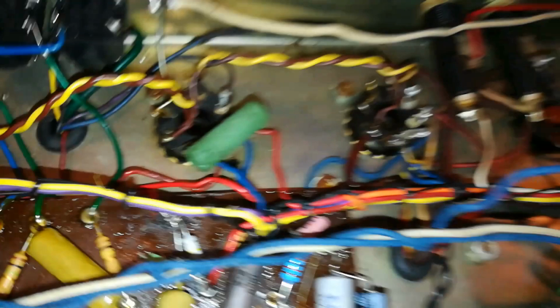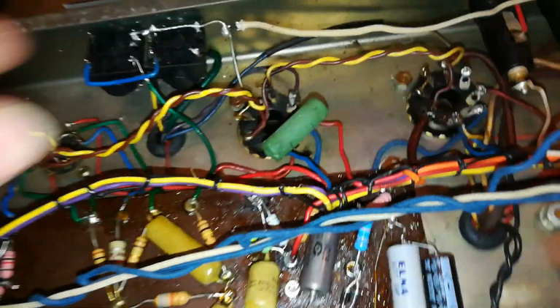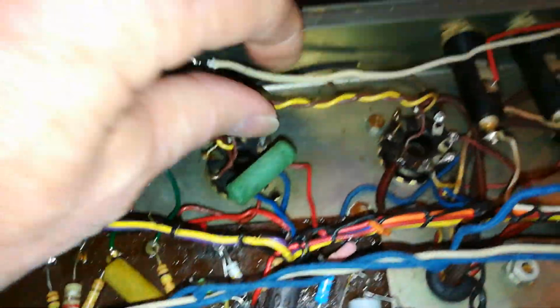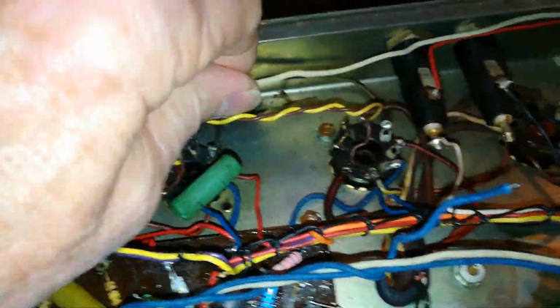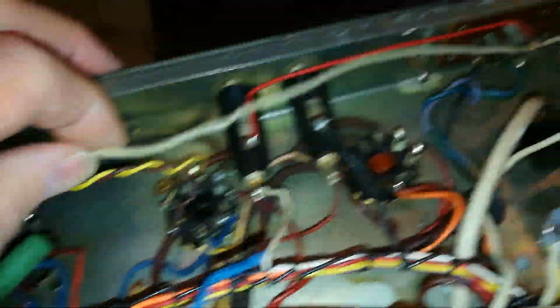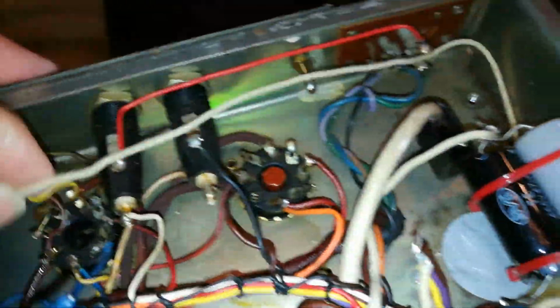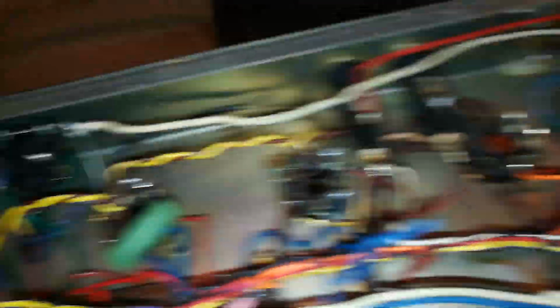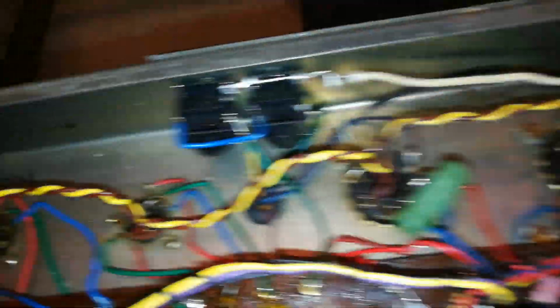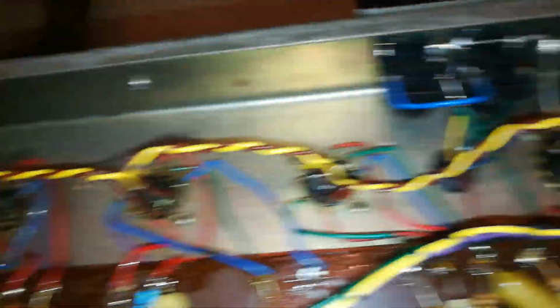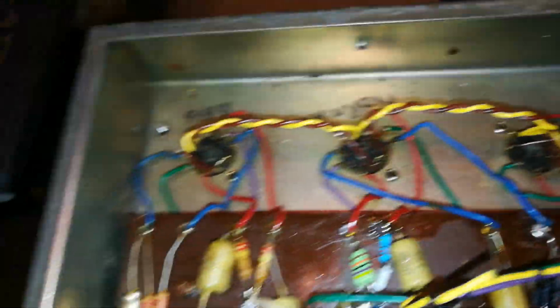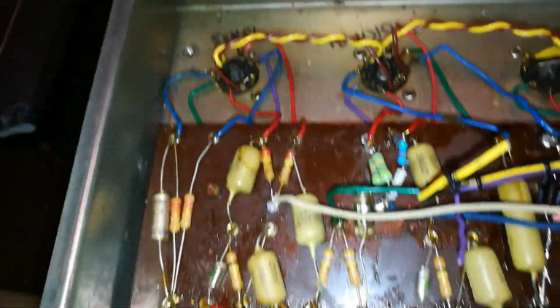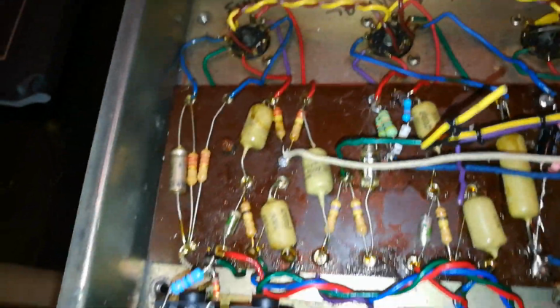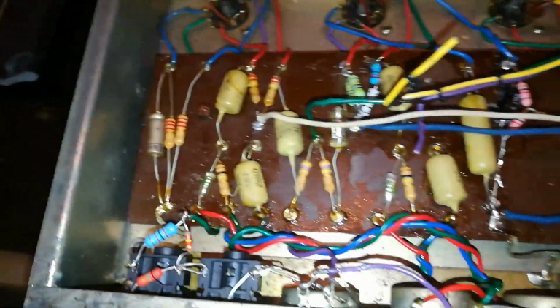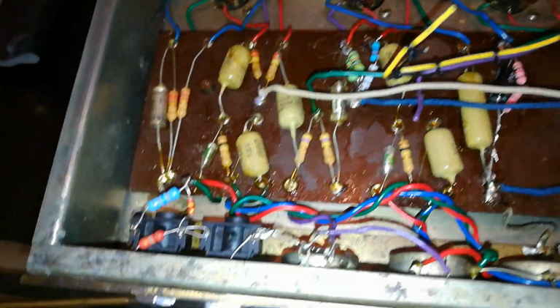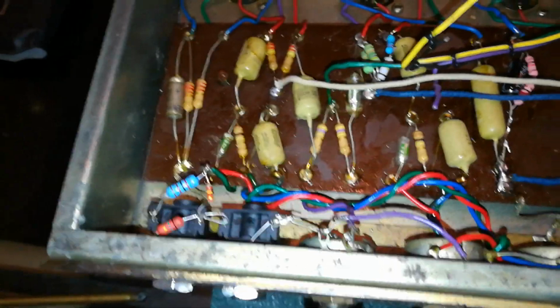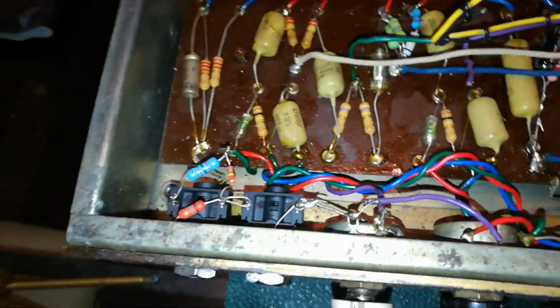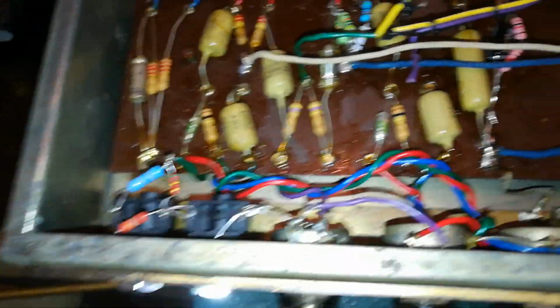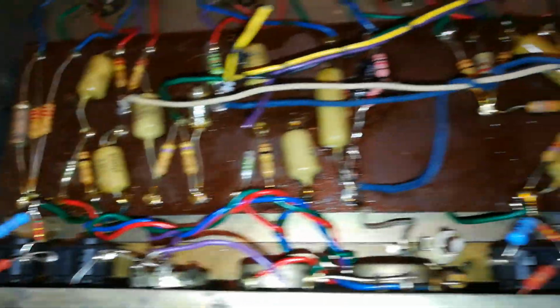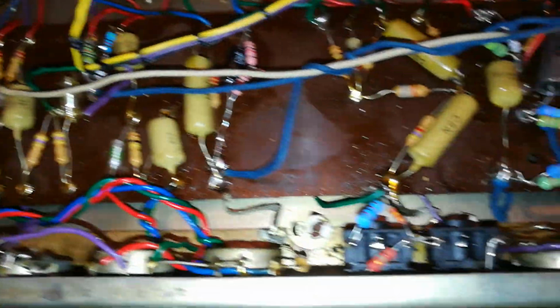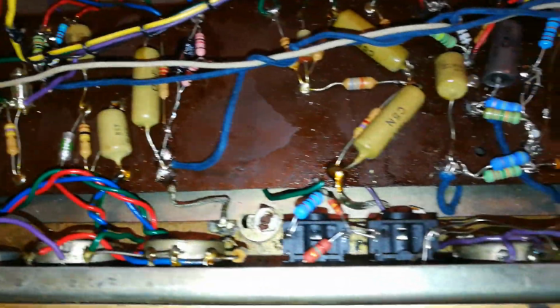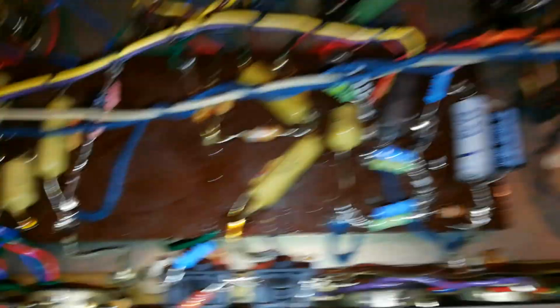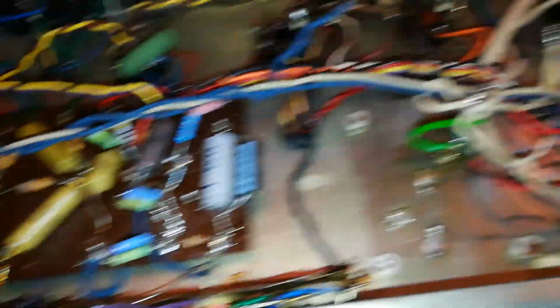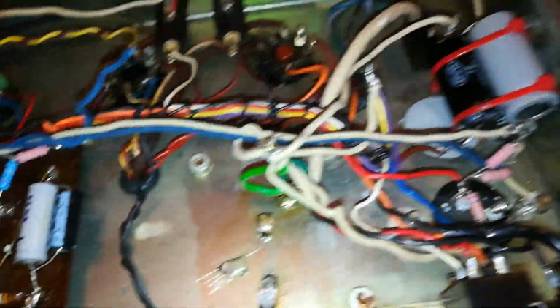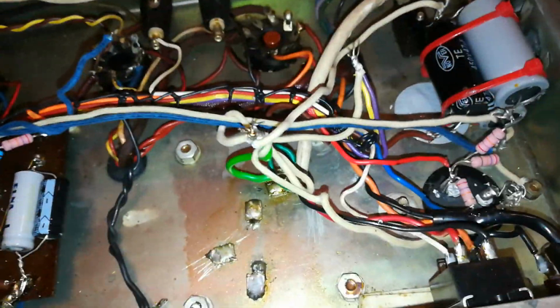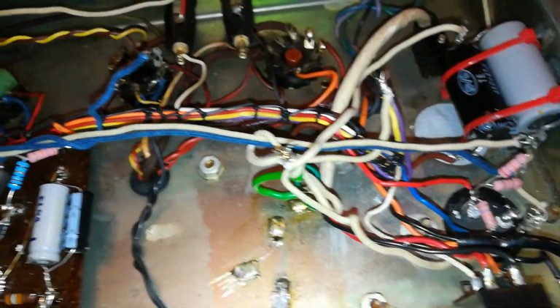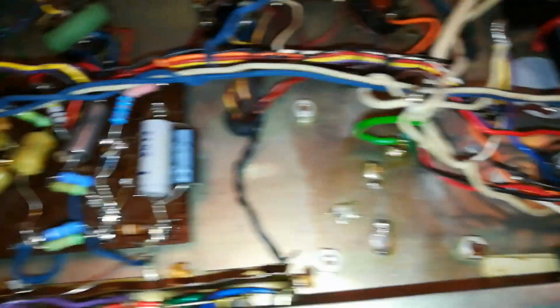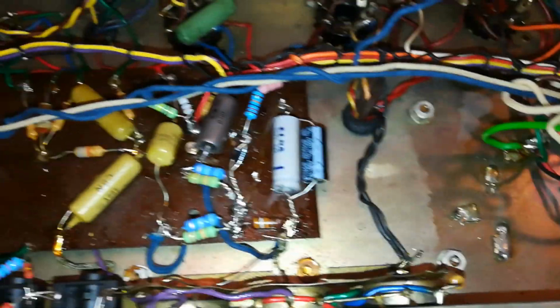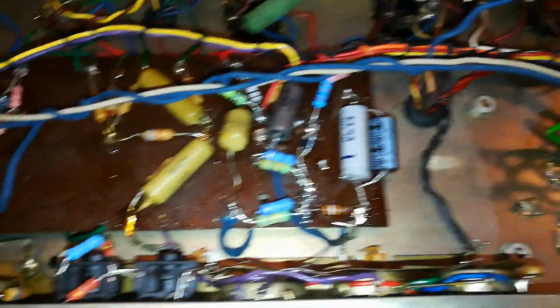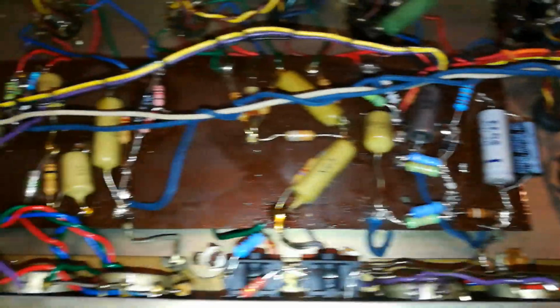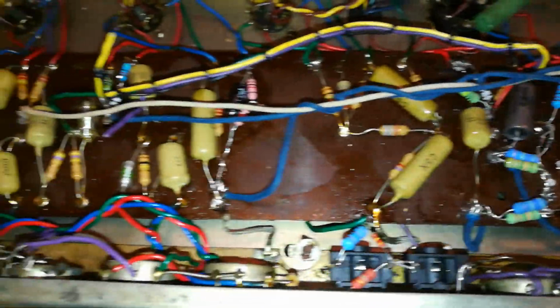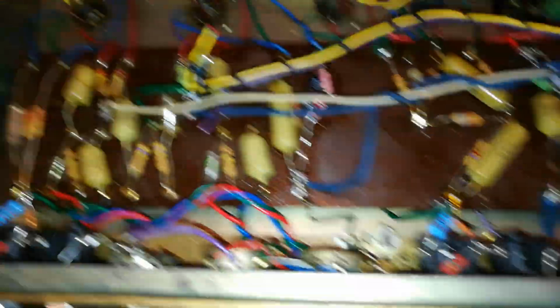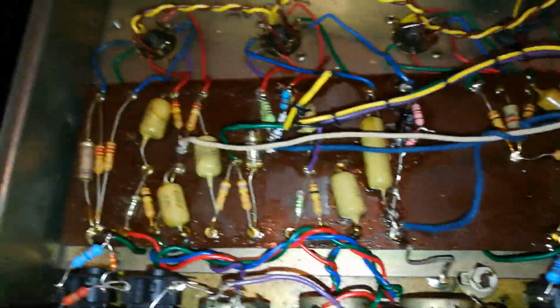However, there's a lot of the original components in here — it just needs a good tidy up. I can replace some of the values, I can get them back to normal, and hopefully get some sense out of this beast. I'll let you know when I've done it.